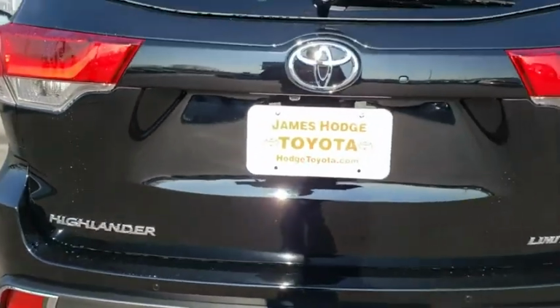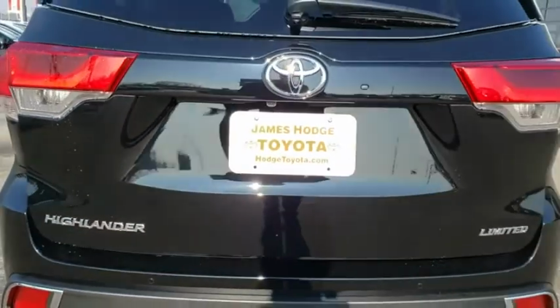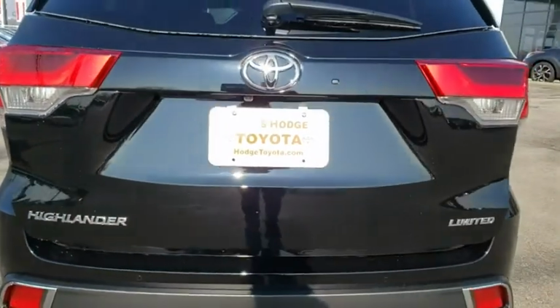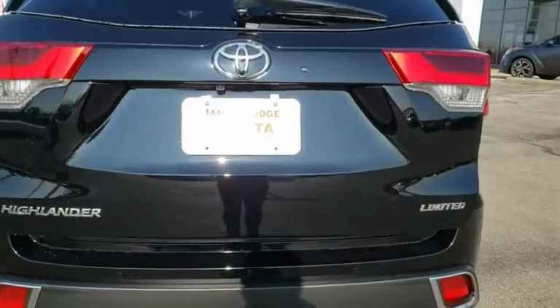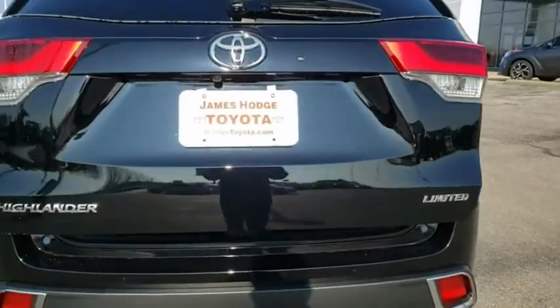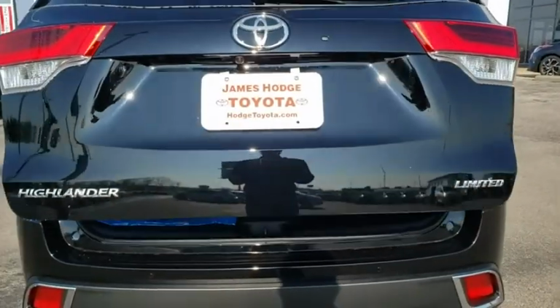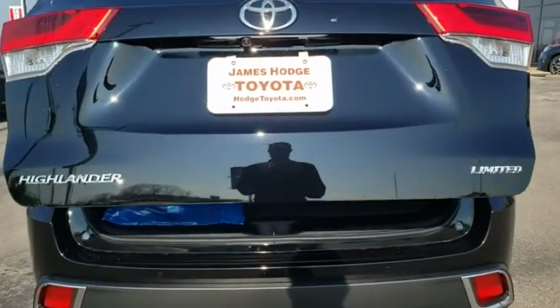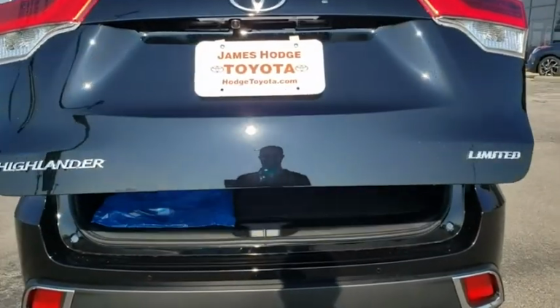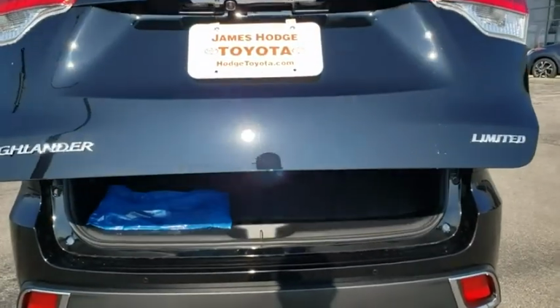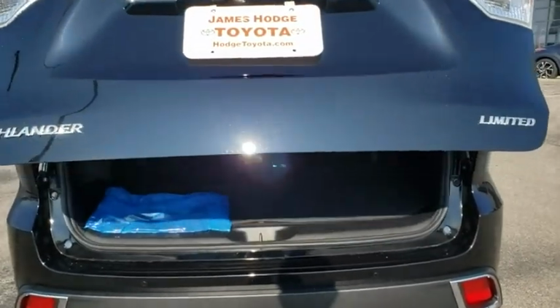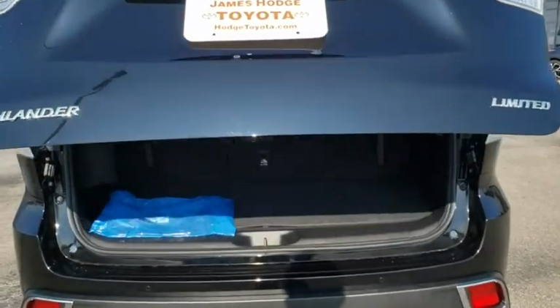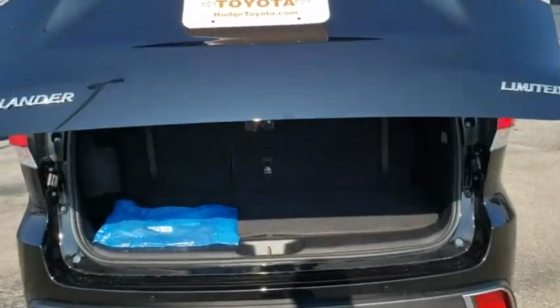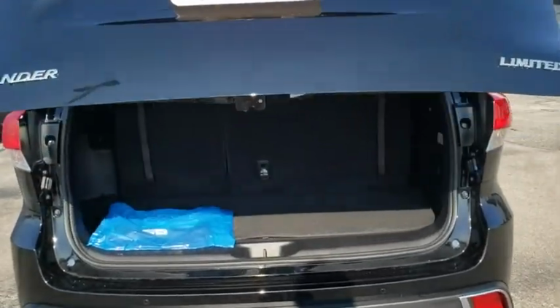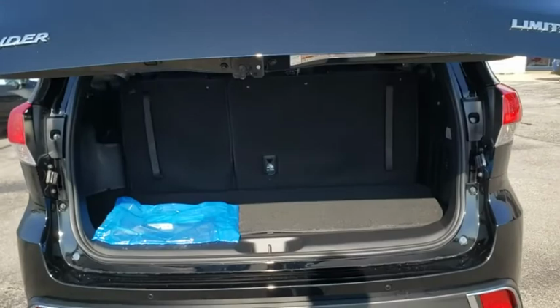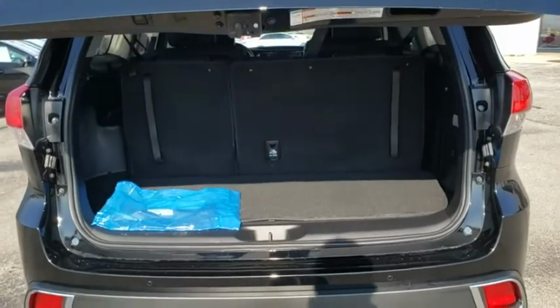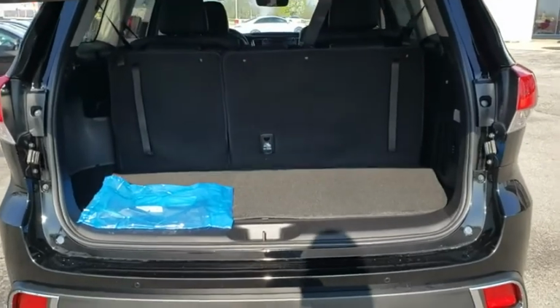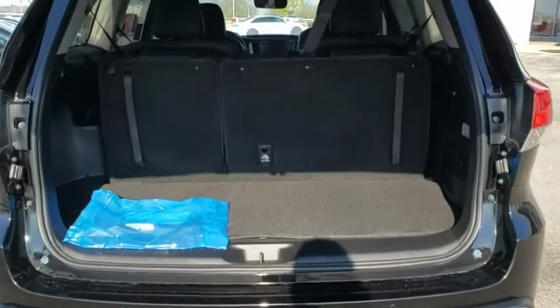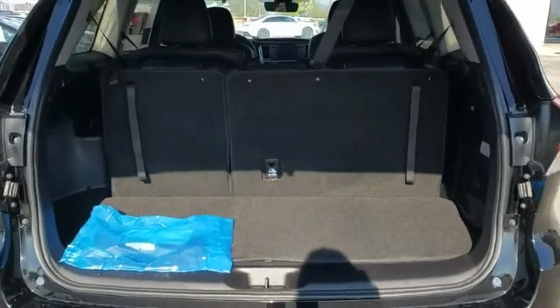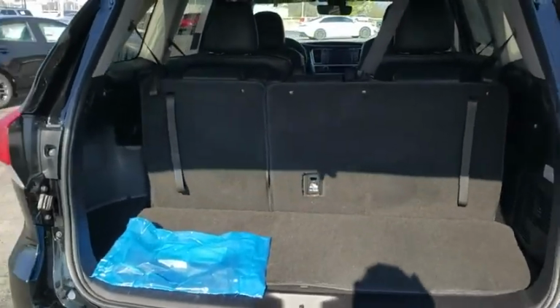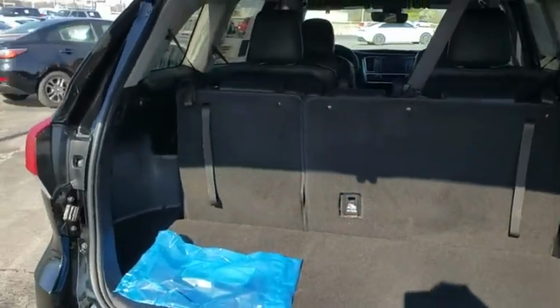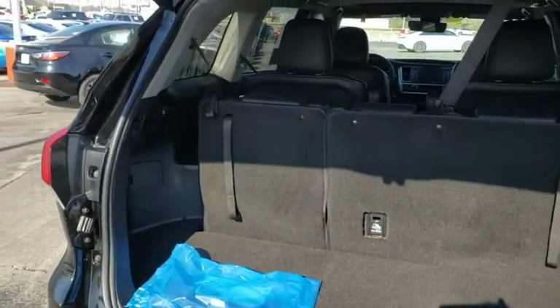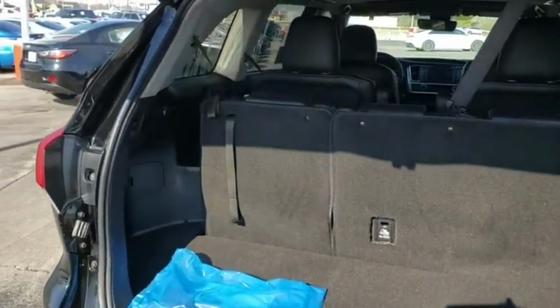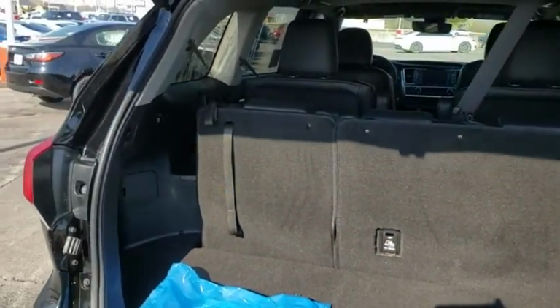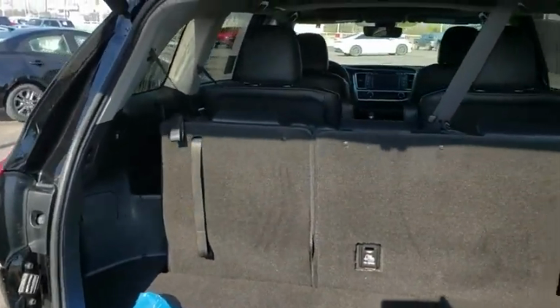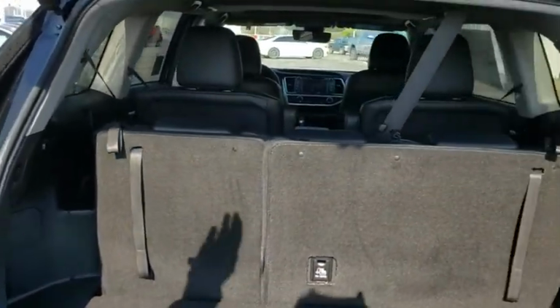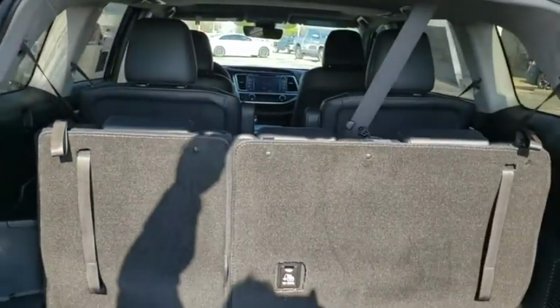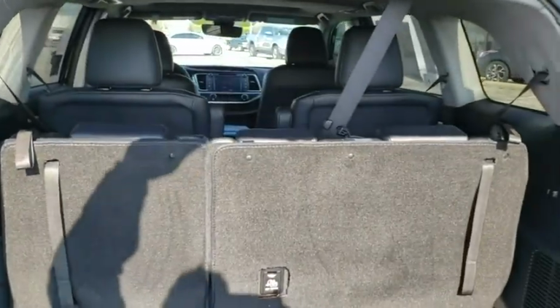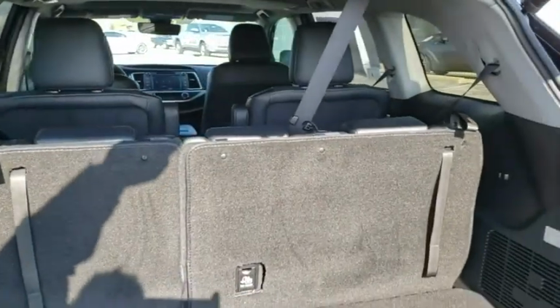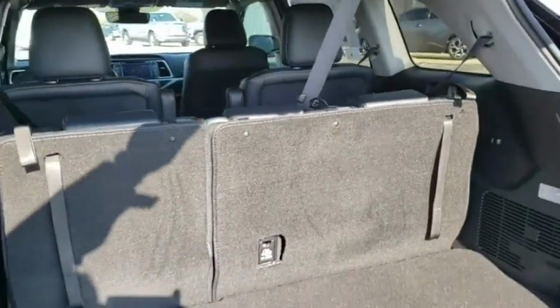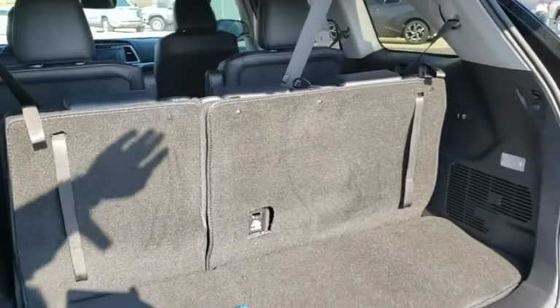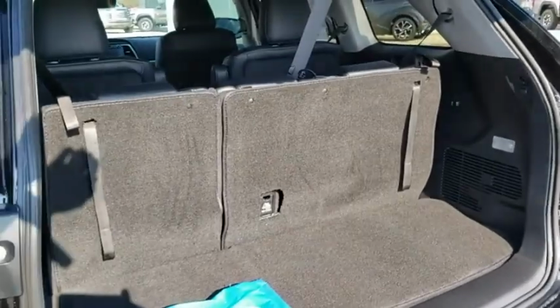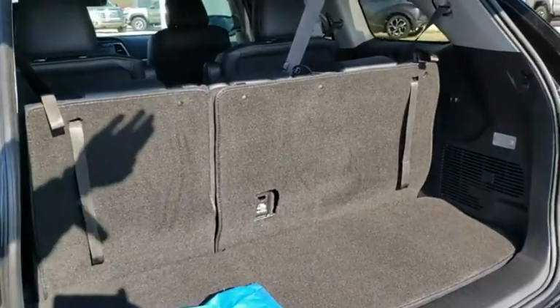Power liftgate, power passenger seat, navigation system, traction control, dual airbags, power steering, four-wheel disc brakes, universal garage door opener, power windows.